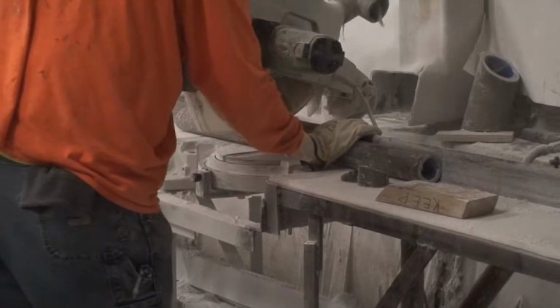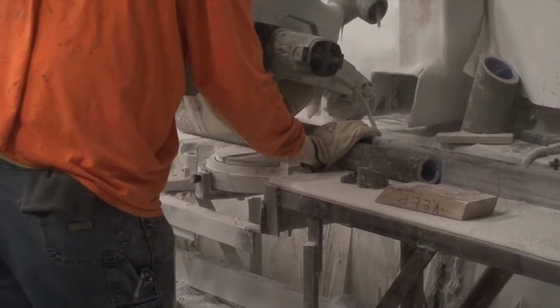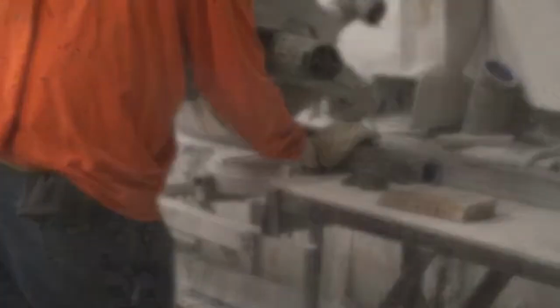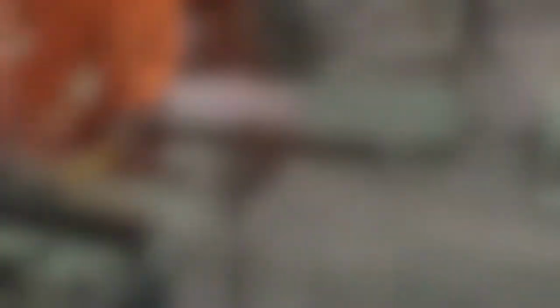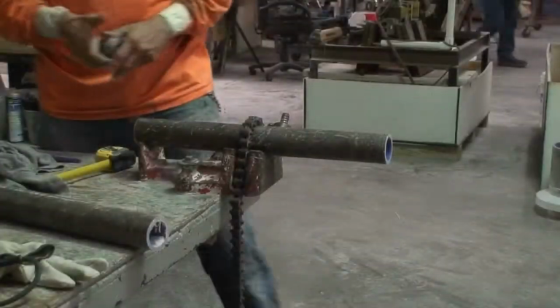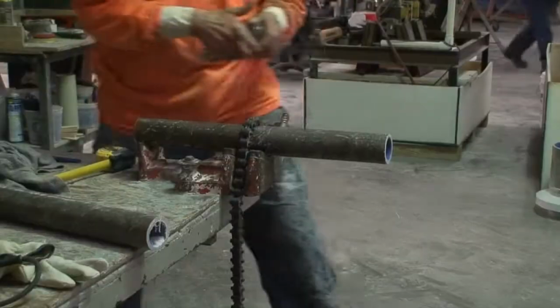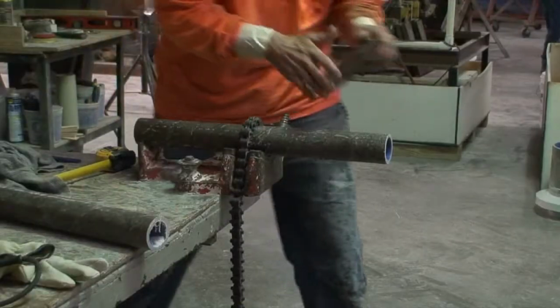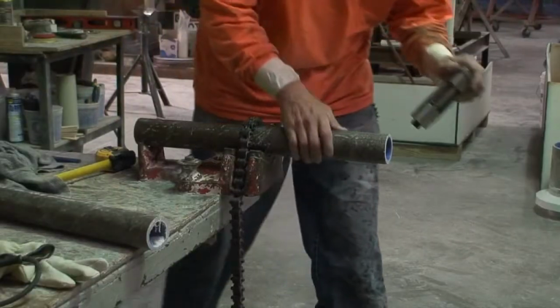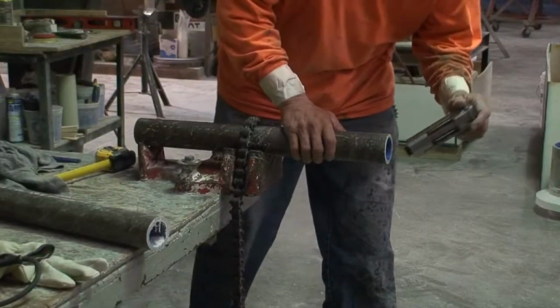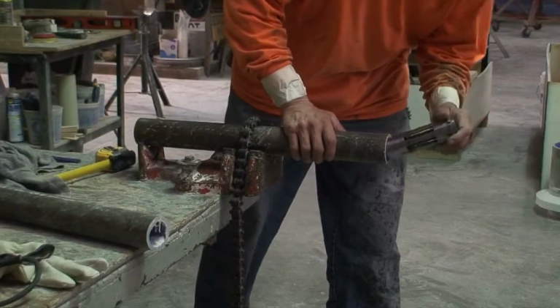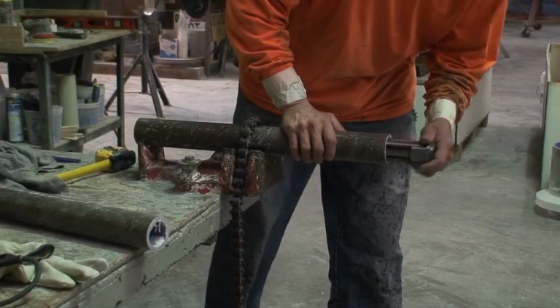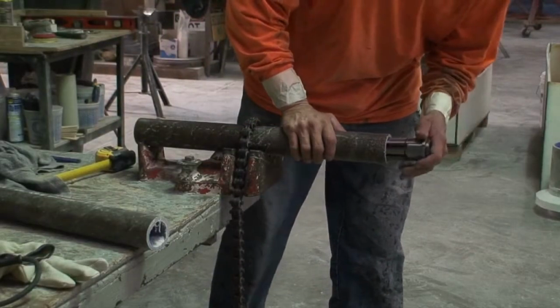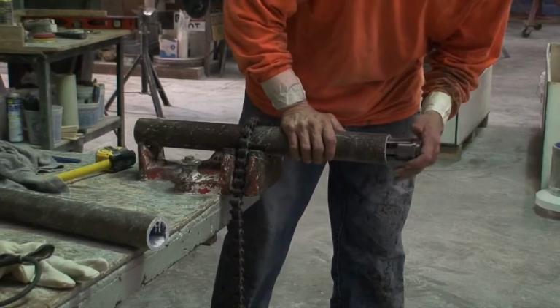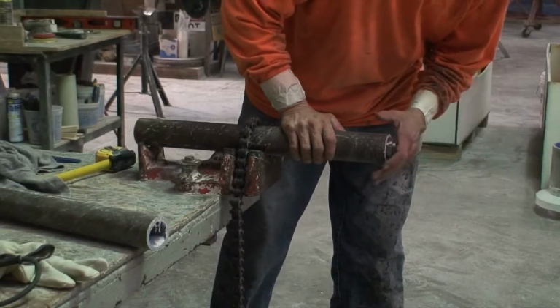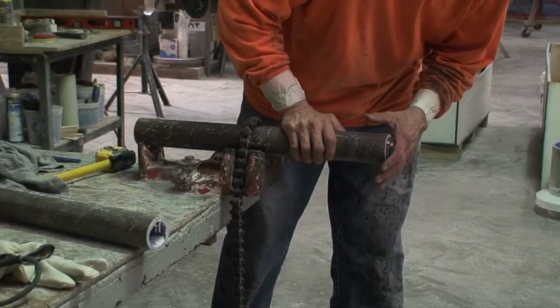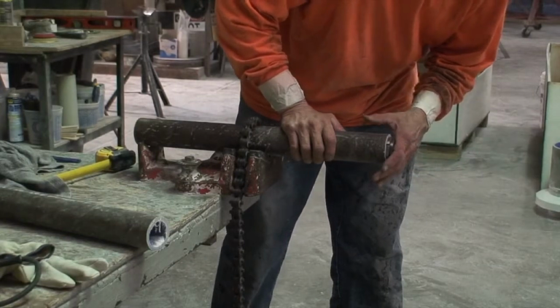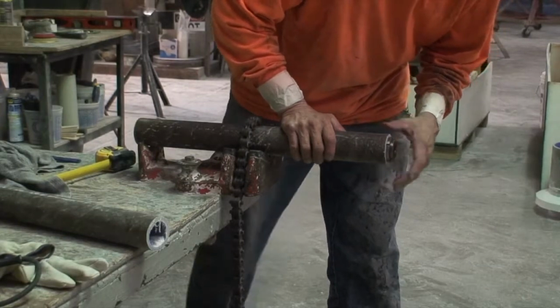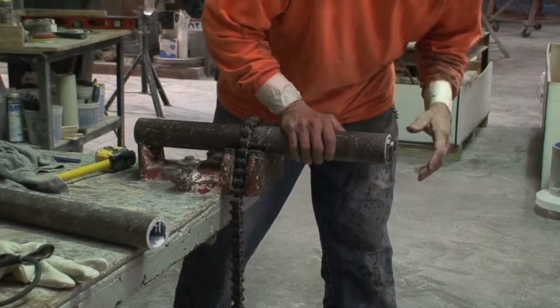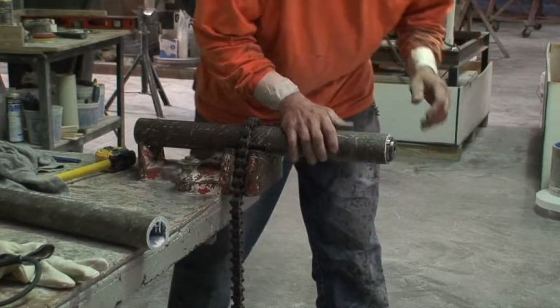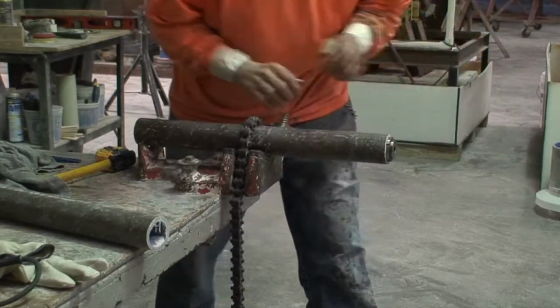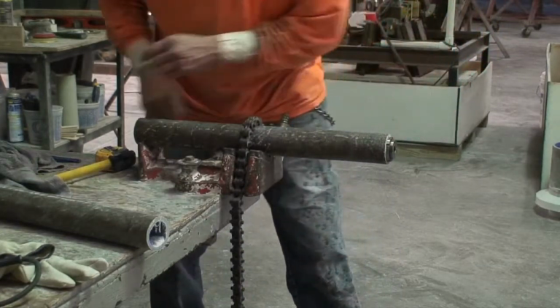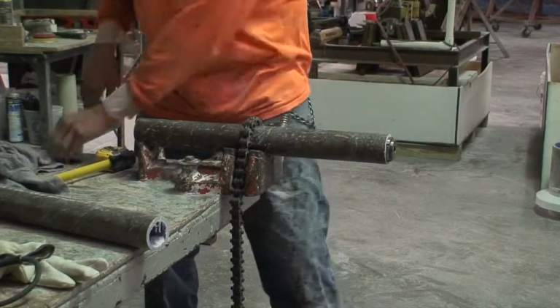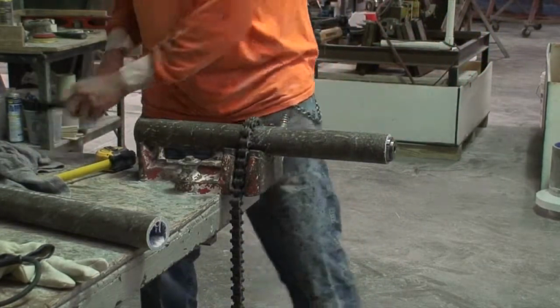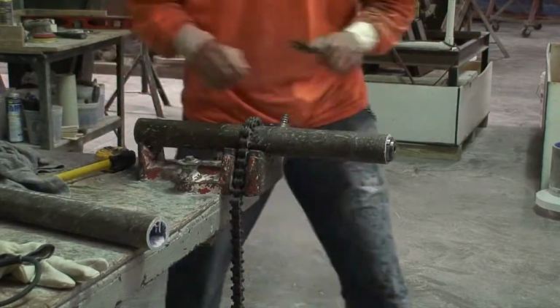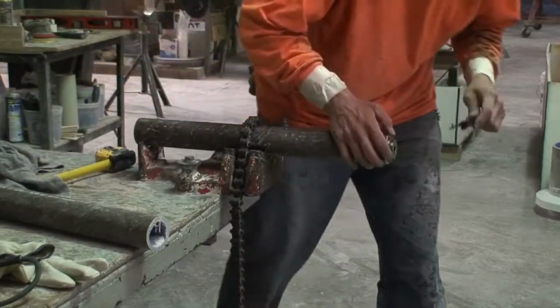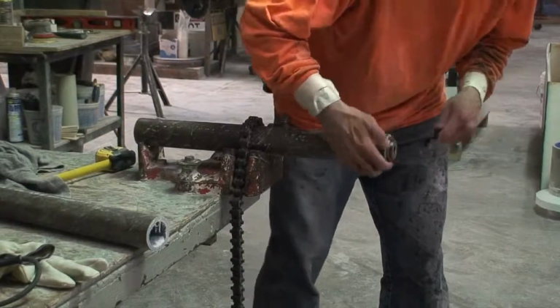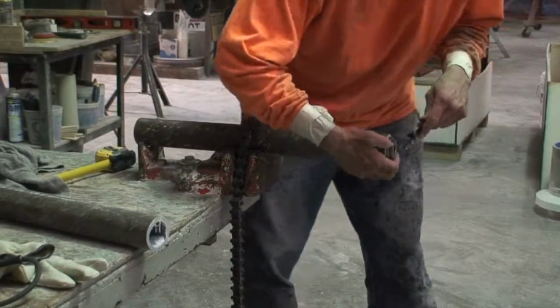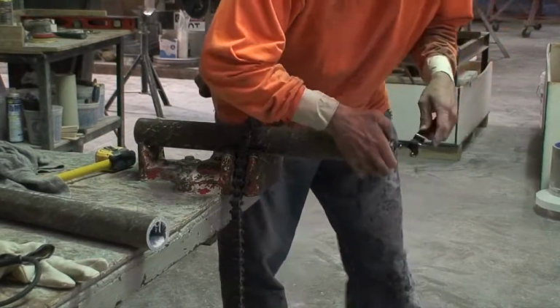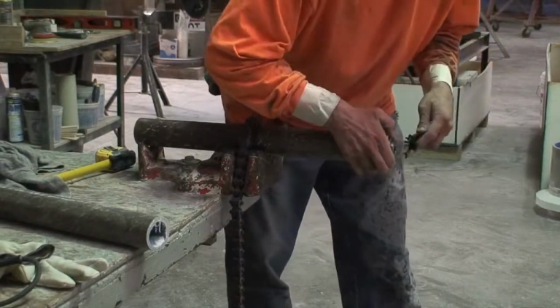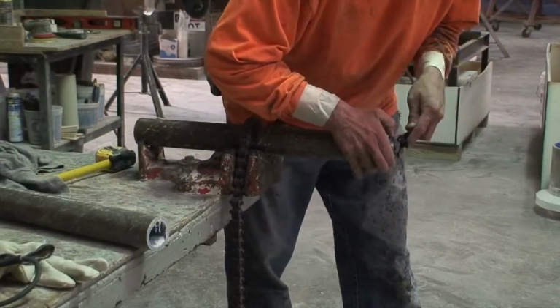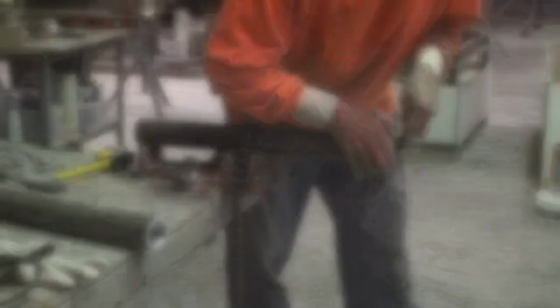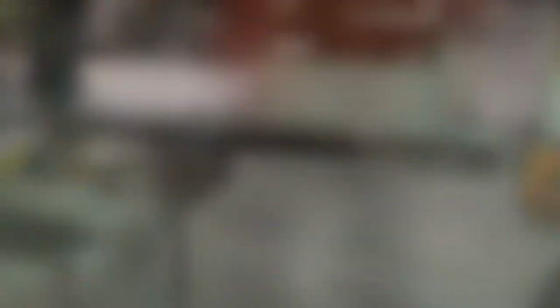Once you have cut the pipe to its proper length, install the skiving mandrel into the end of the pipe. Next,